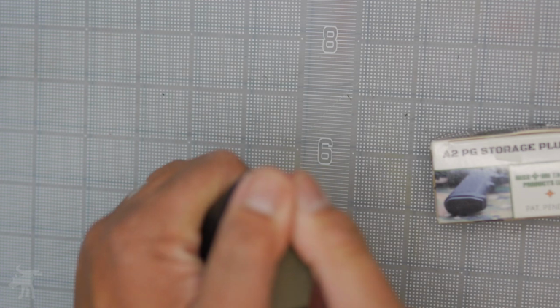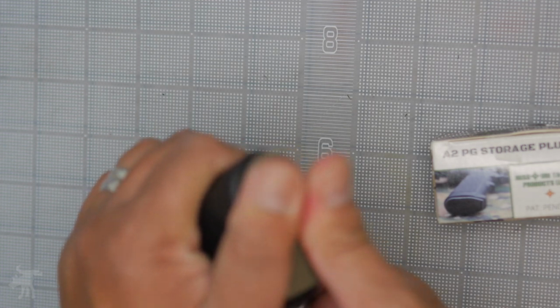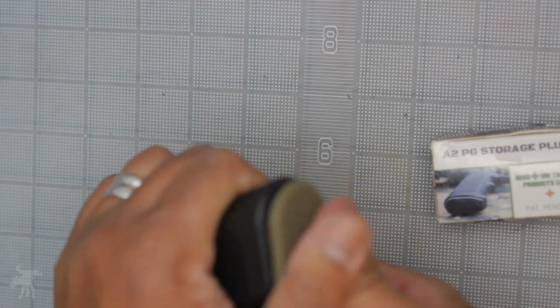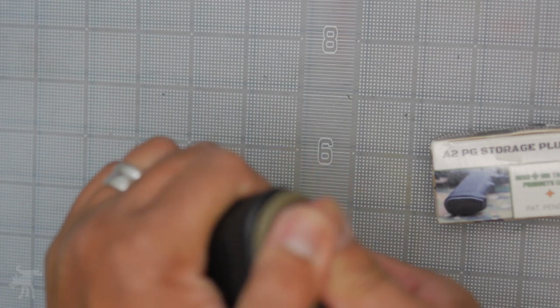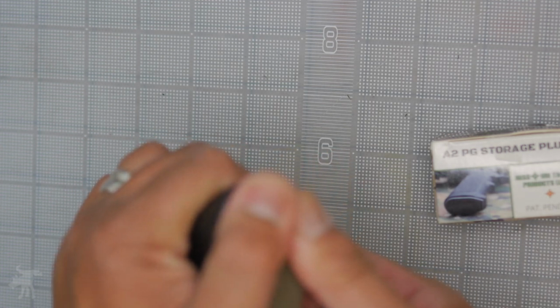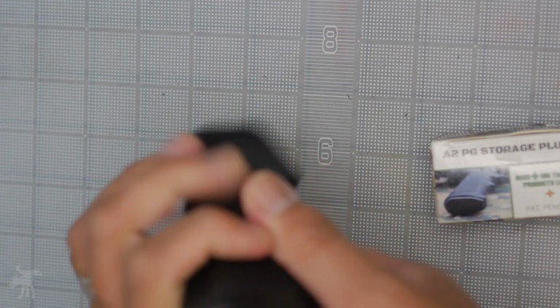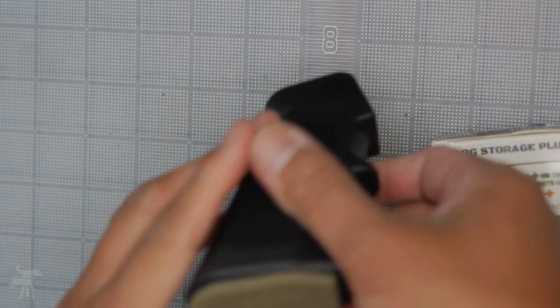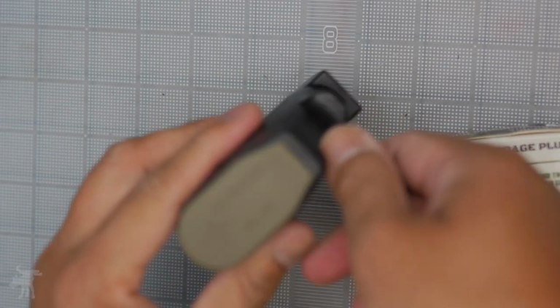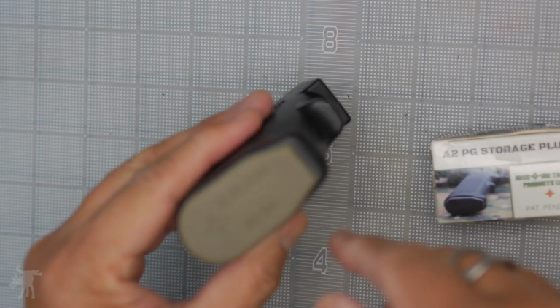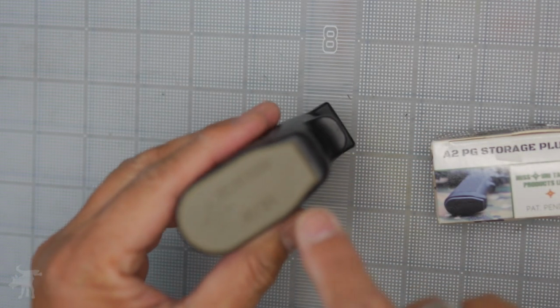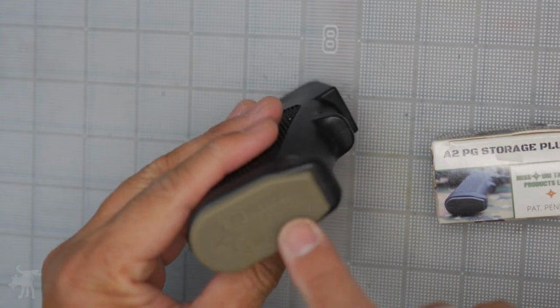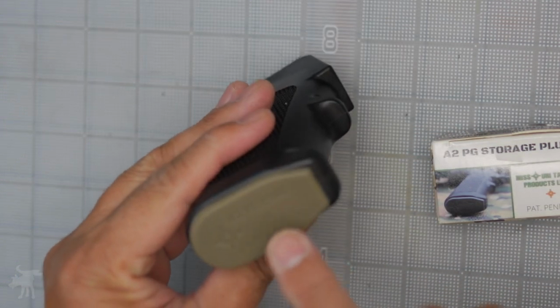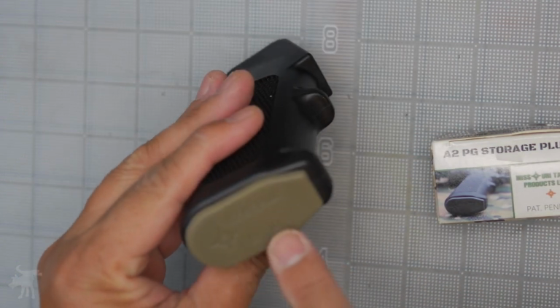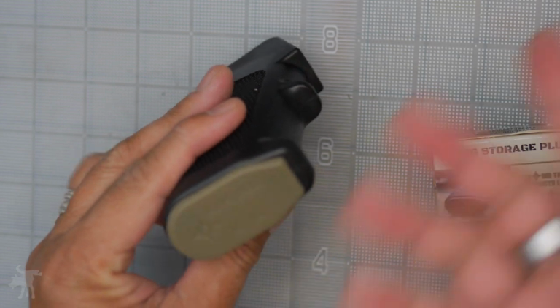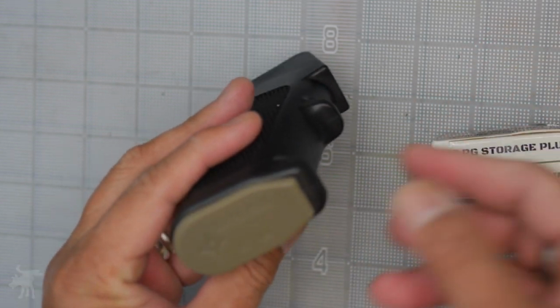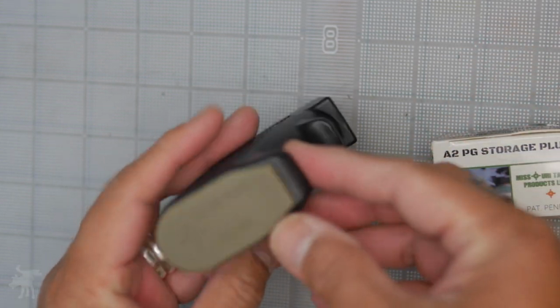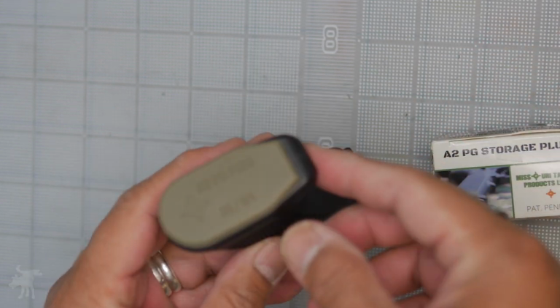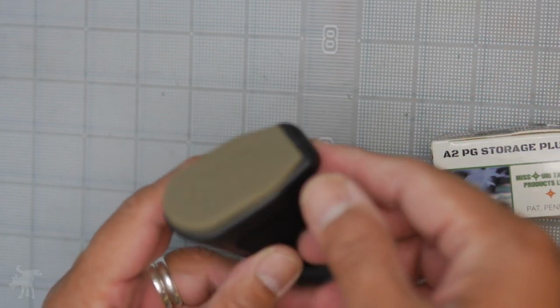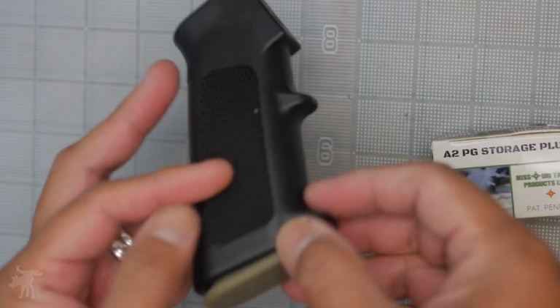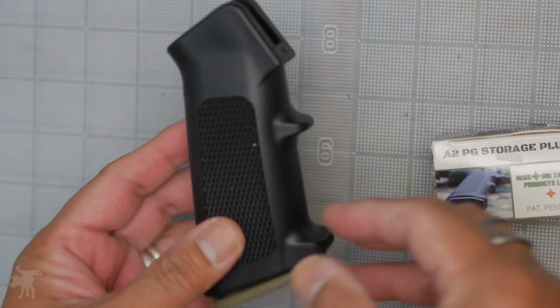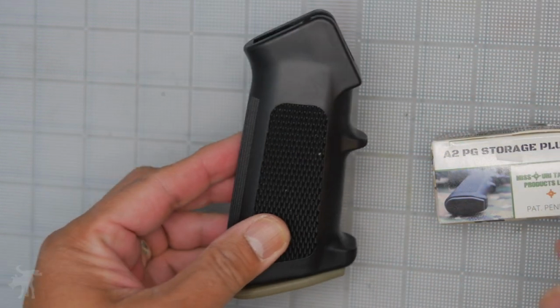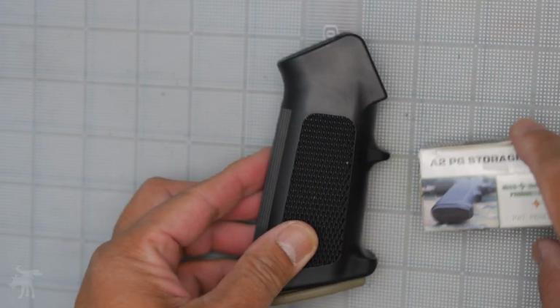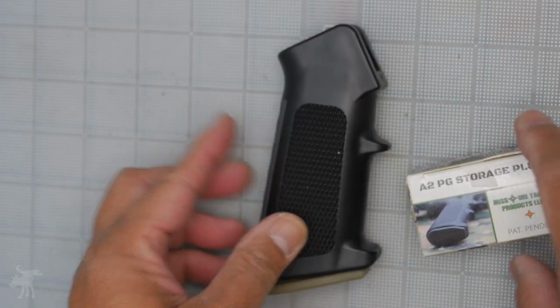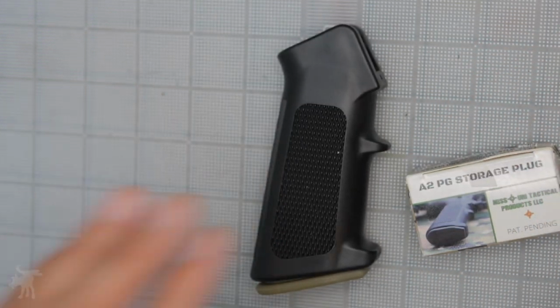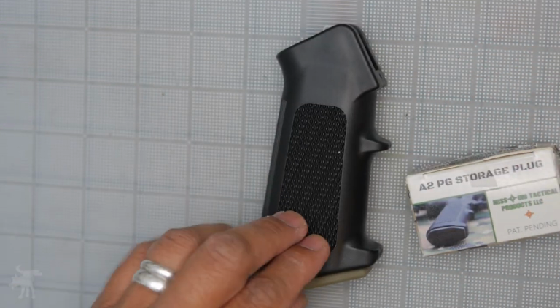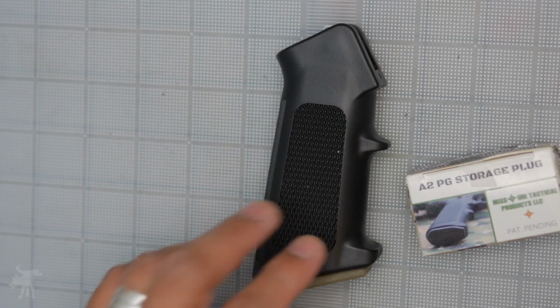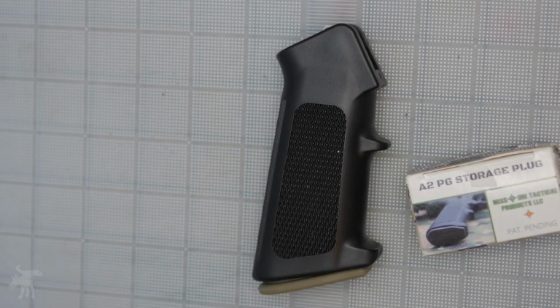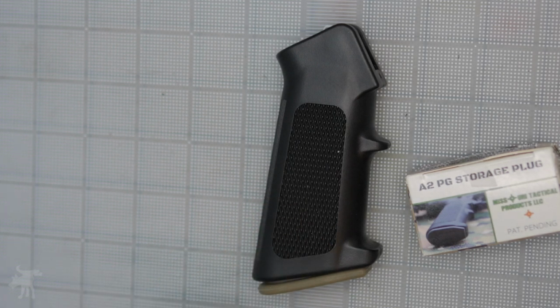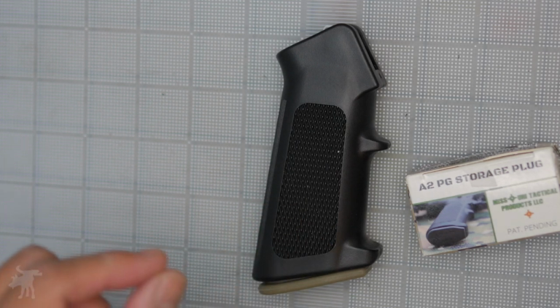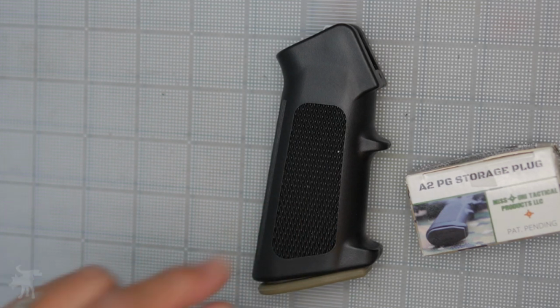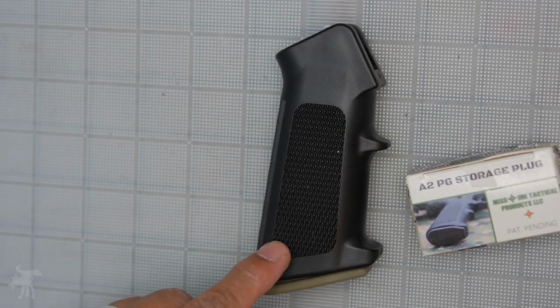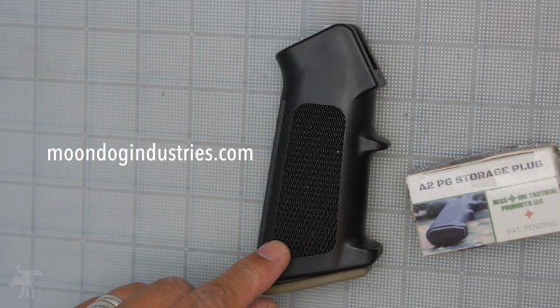It comes in two colors. It comes in FDE, which is this tannish flat dark earth. It also comes in black, which is of course mil-spec black colors. It's very inexpensive.